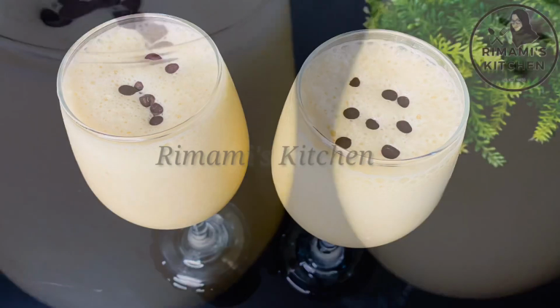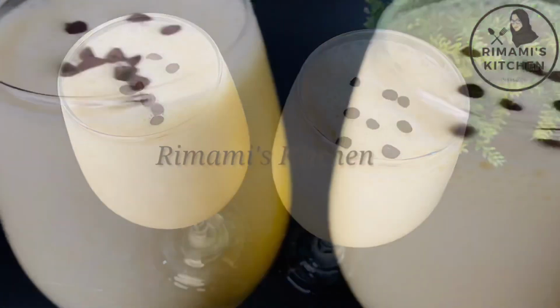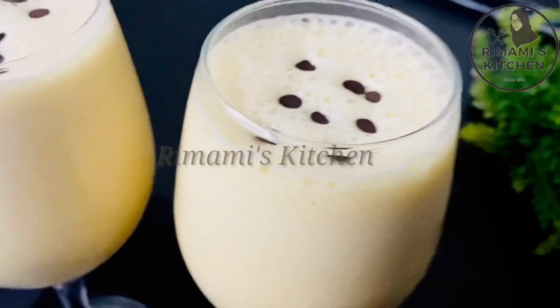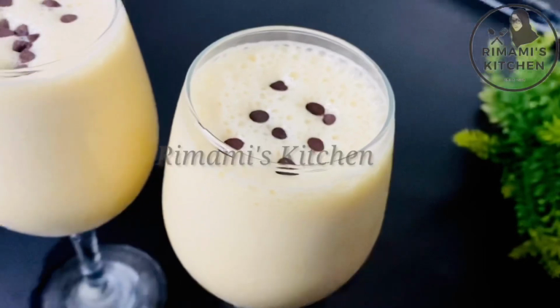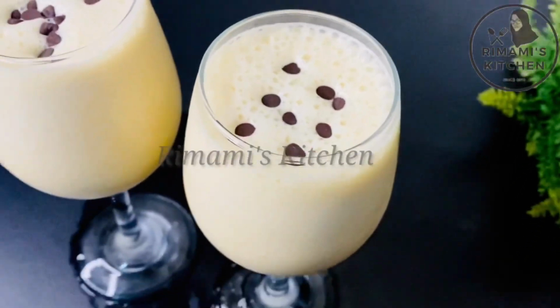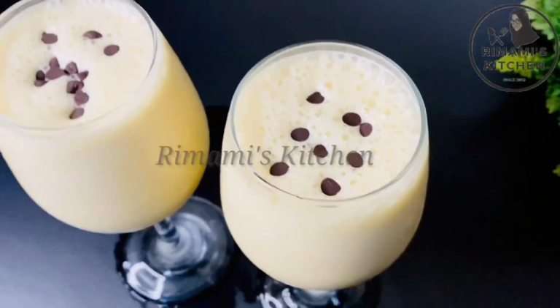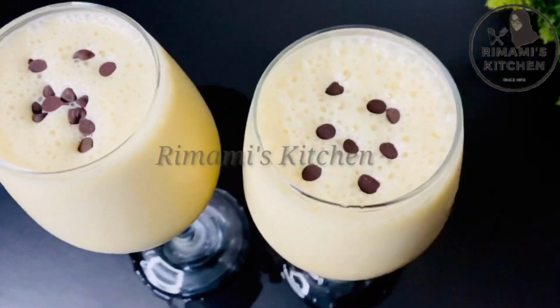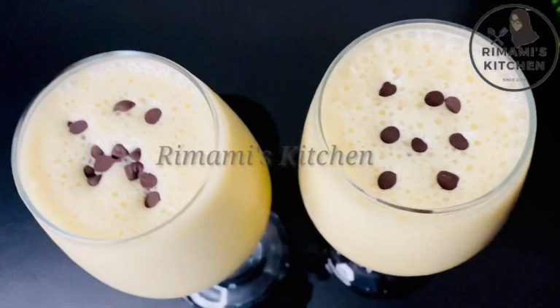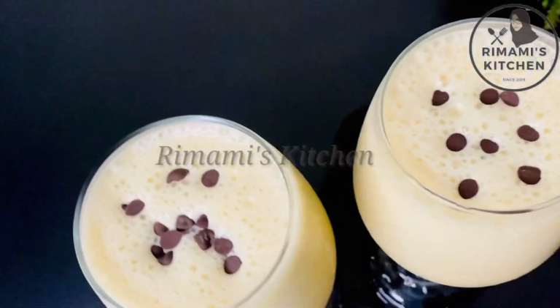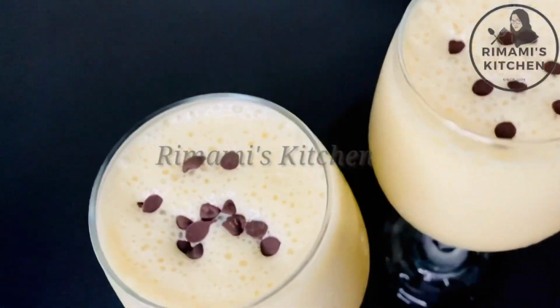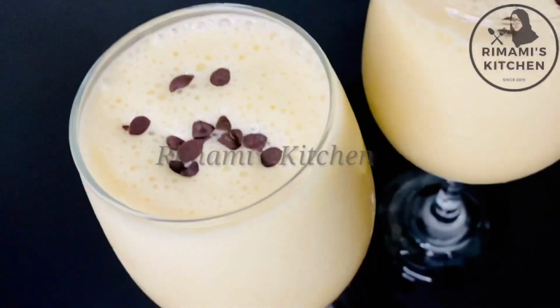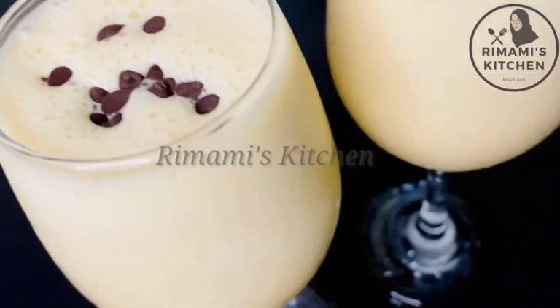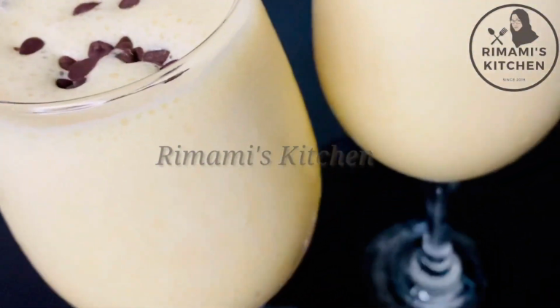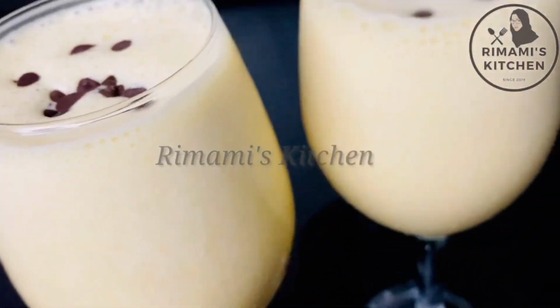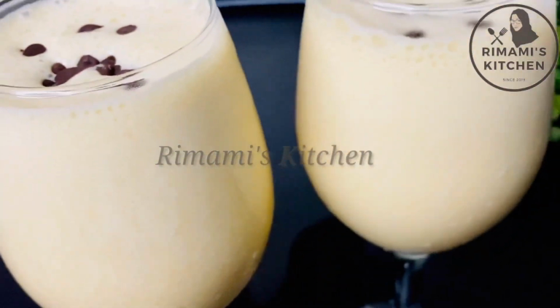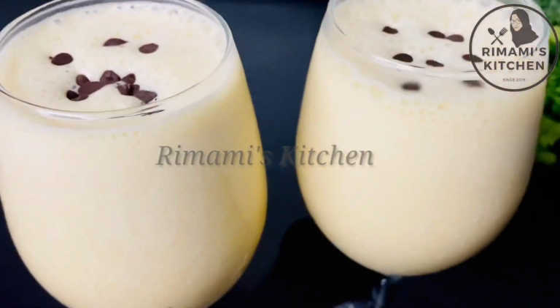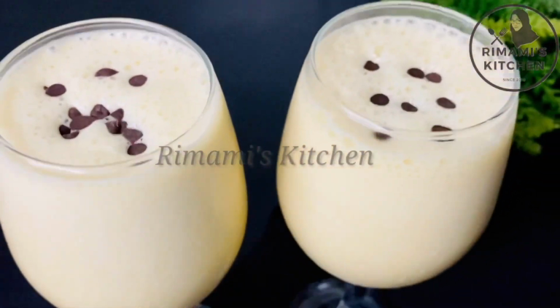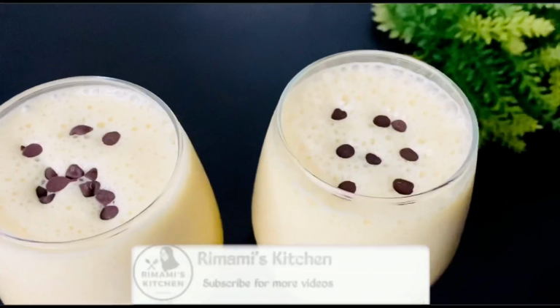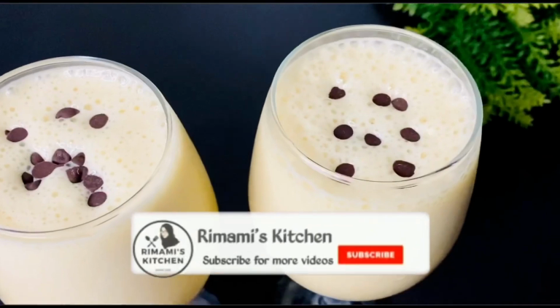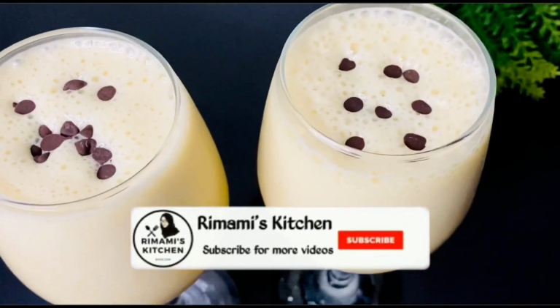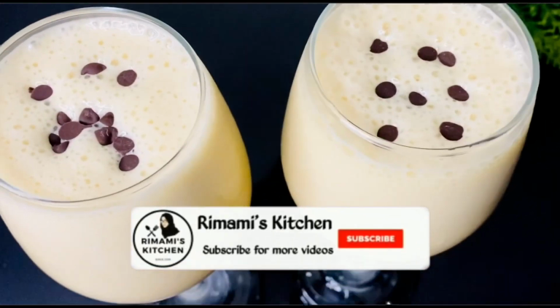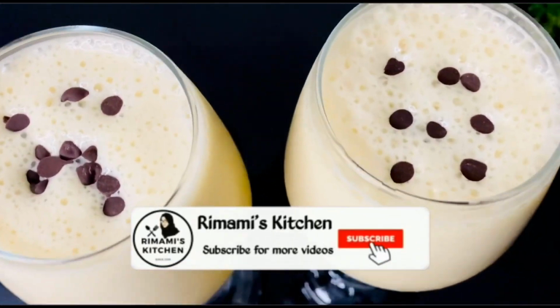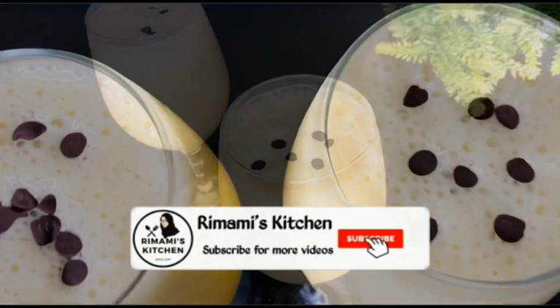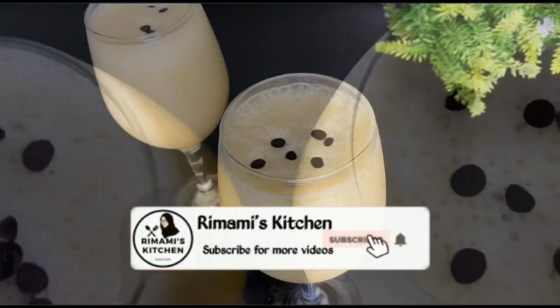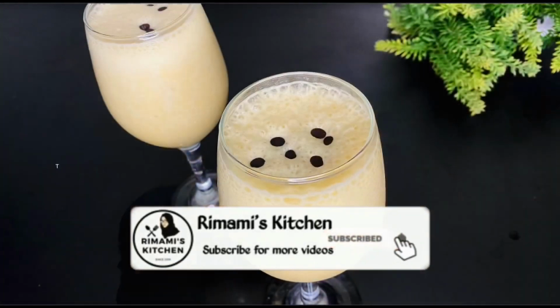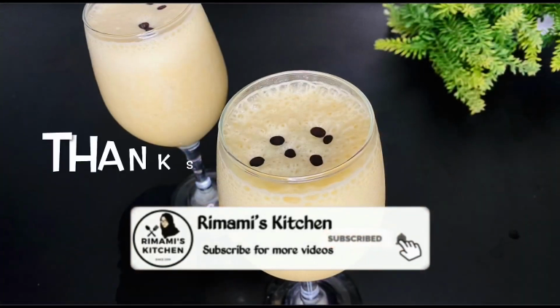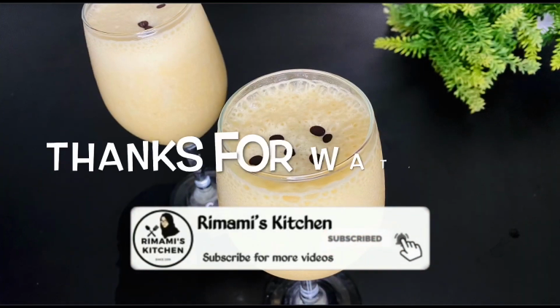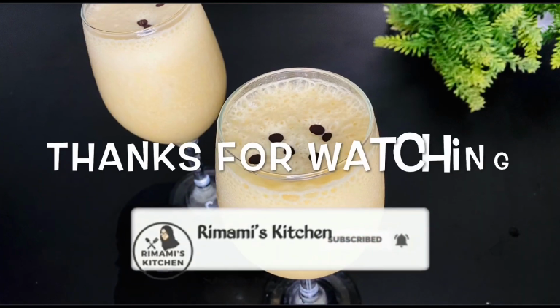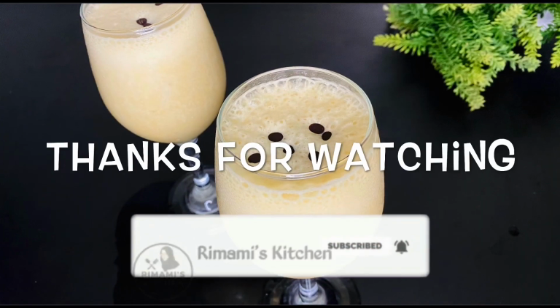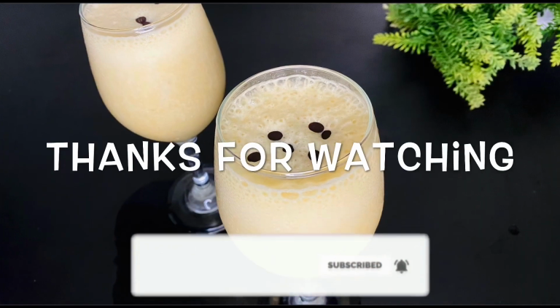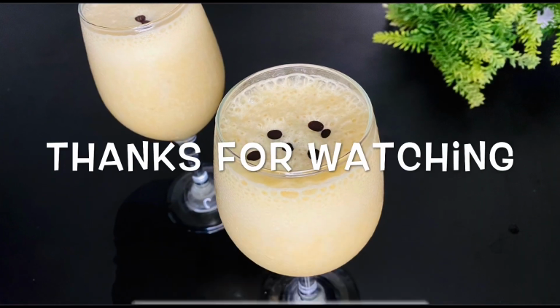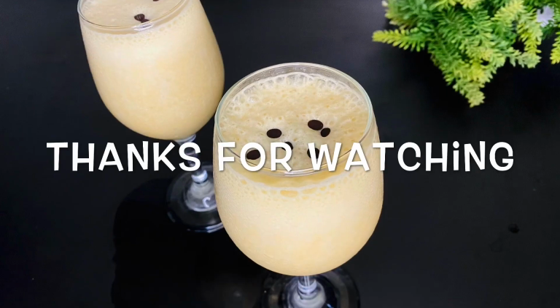If you like this video, please like and share. Thank you.